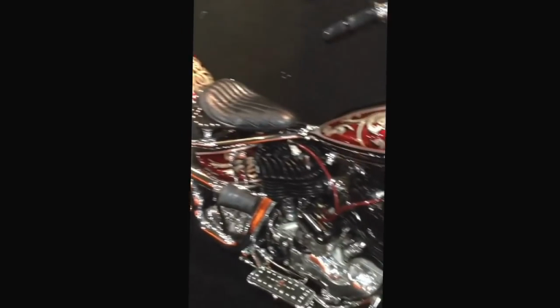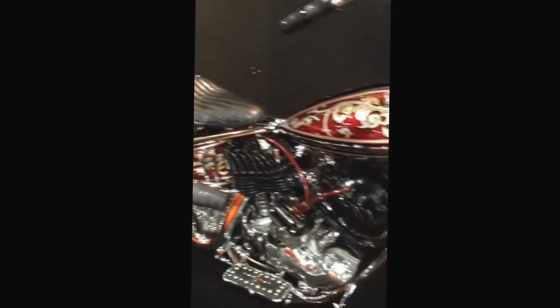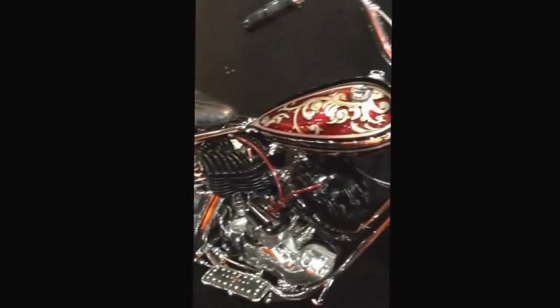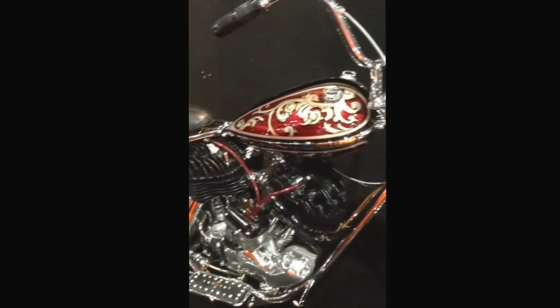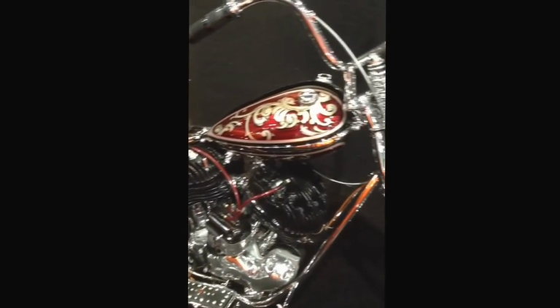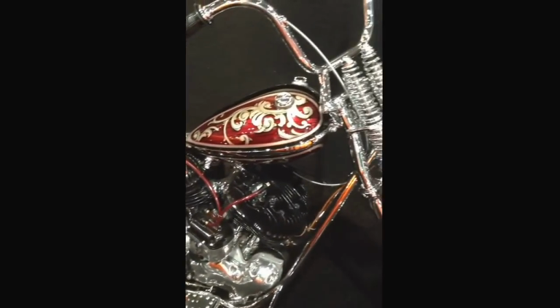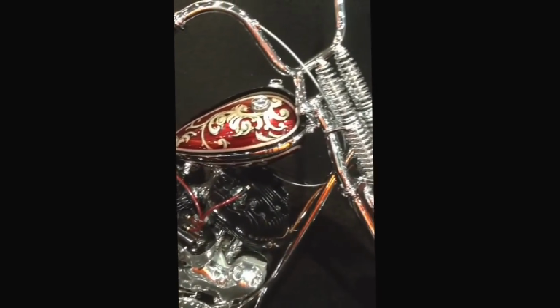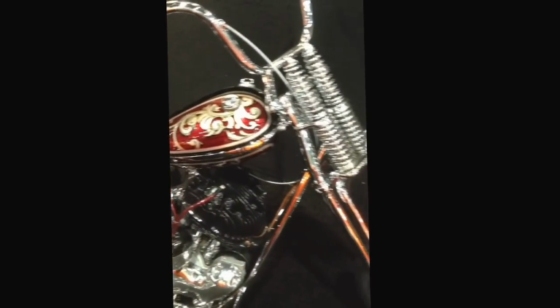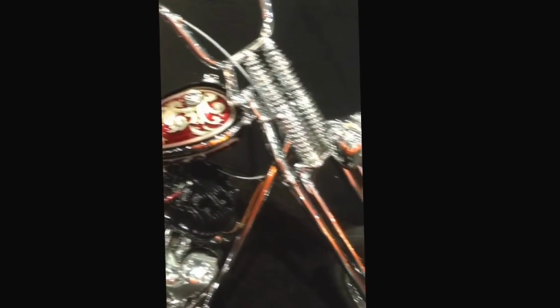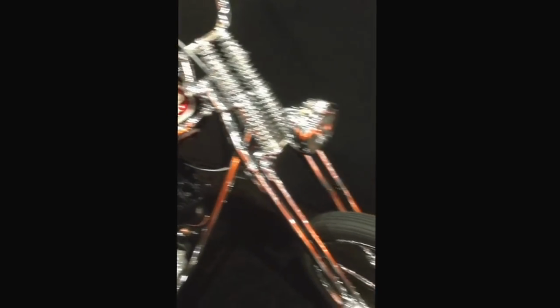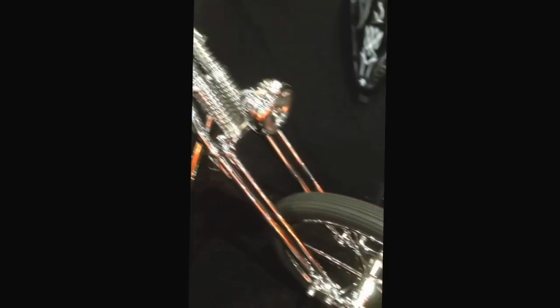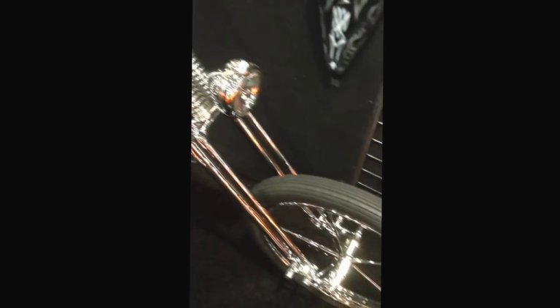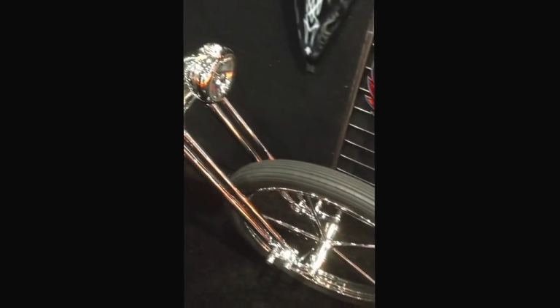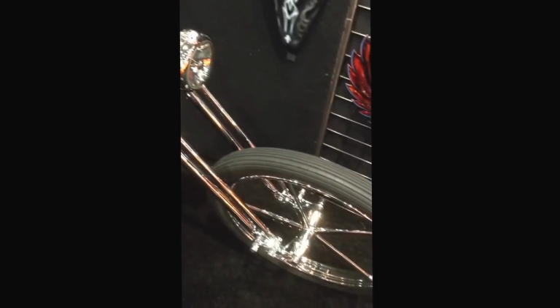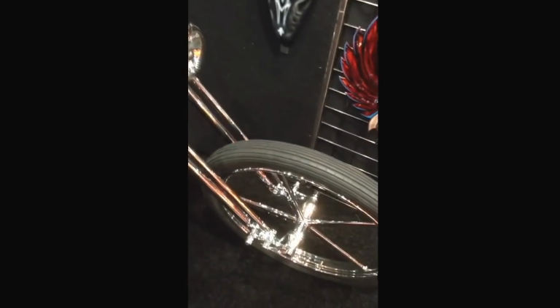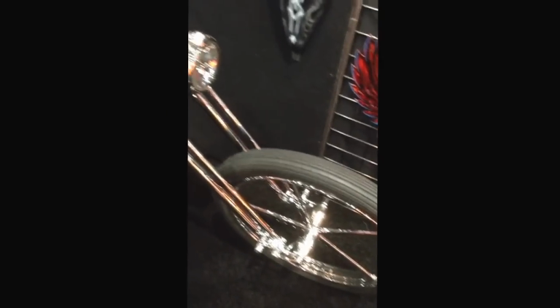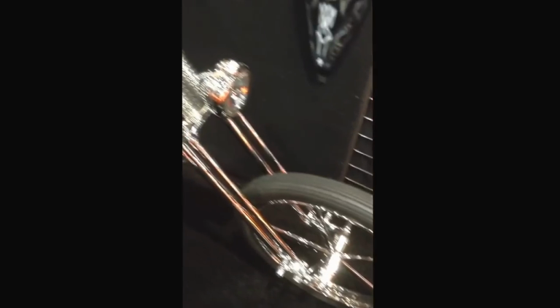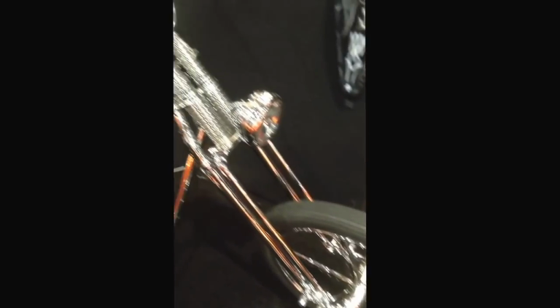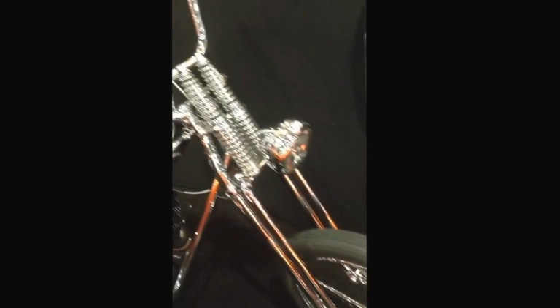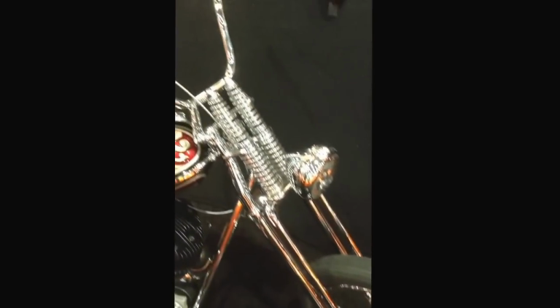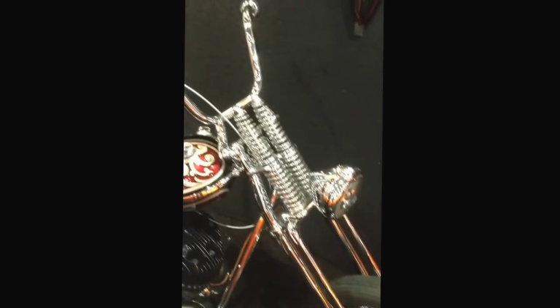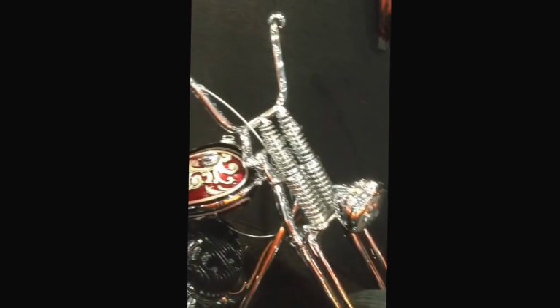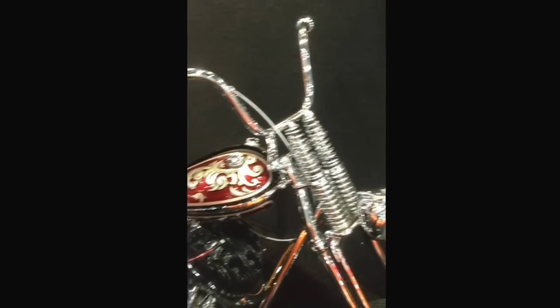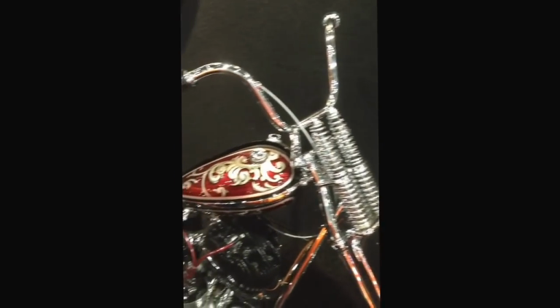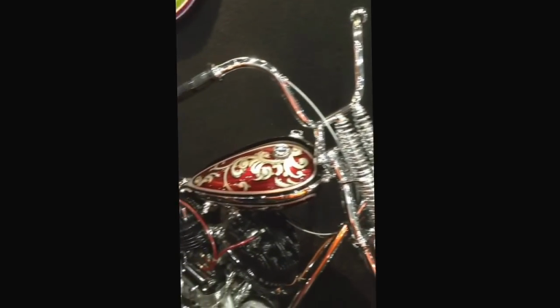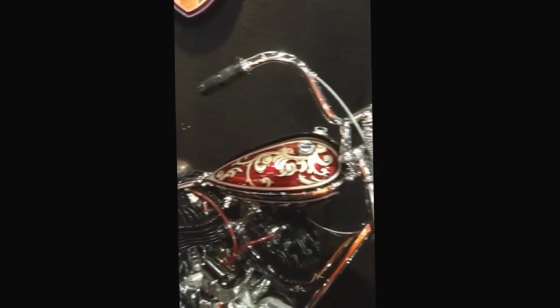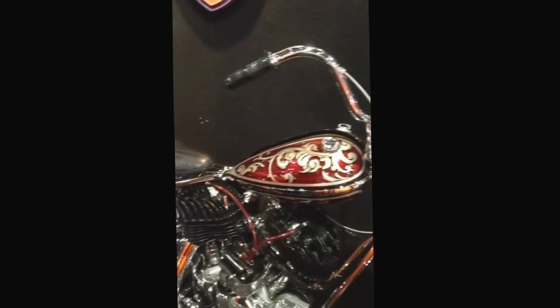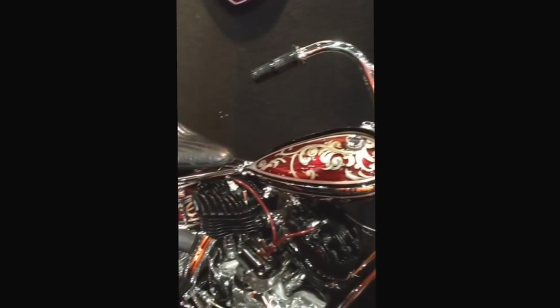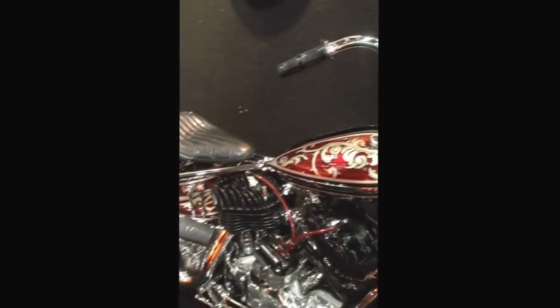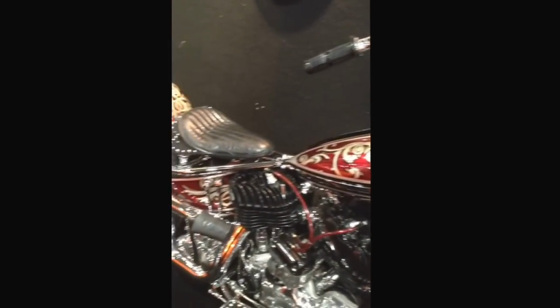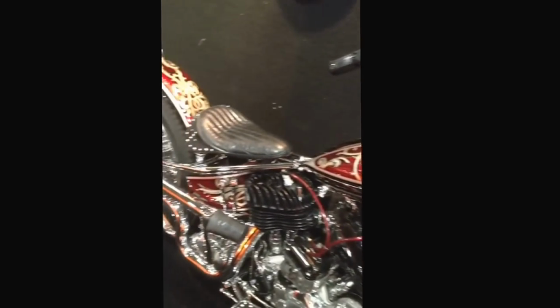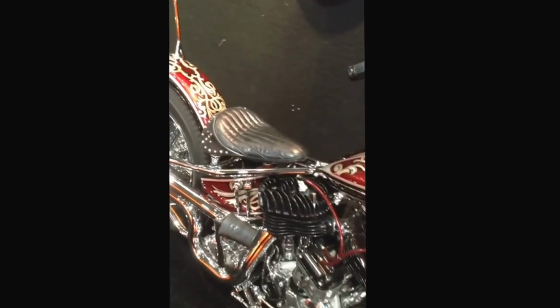He didn't win, but my other bike won Best Paint there. This one since then has won a number of other awards. All period correct pieces on it and all hand built. Literally everything on this except for the motor was hand built.